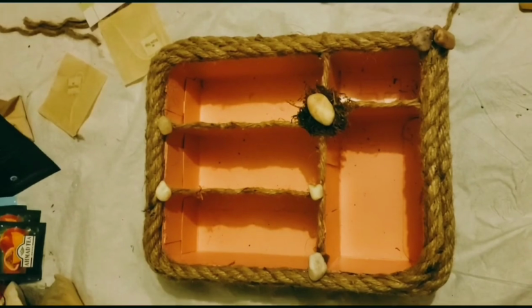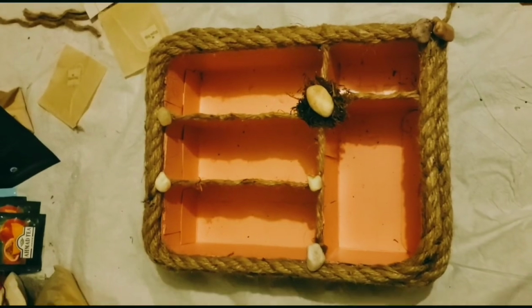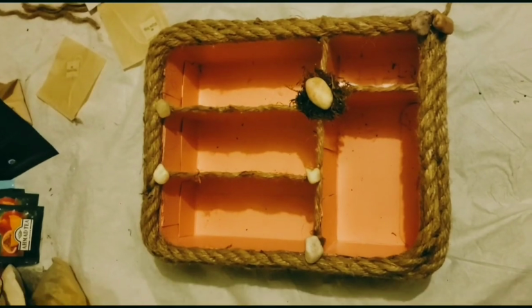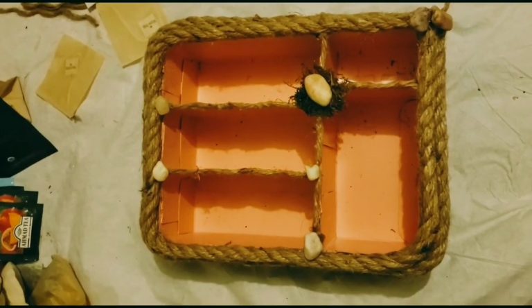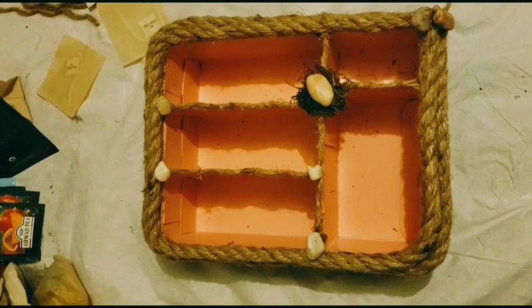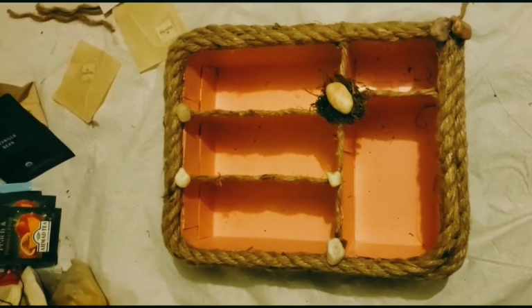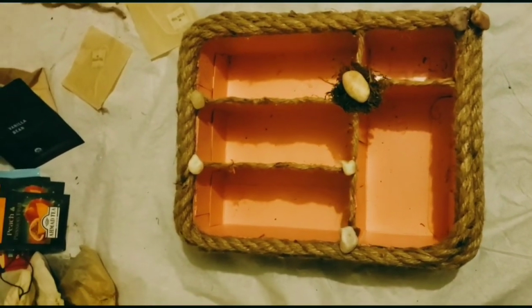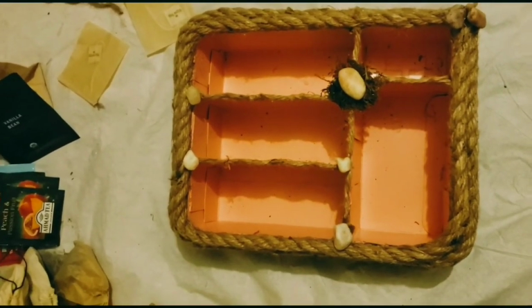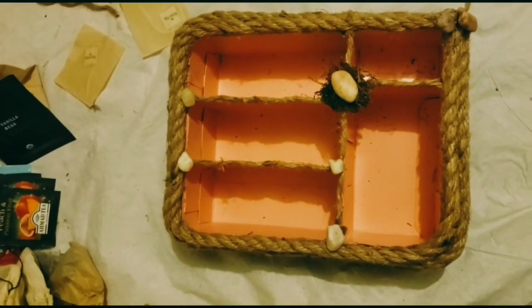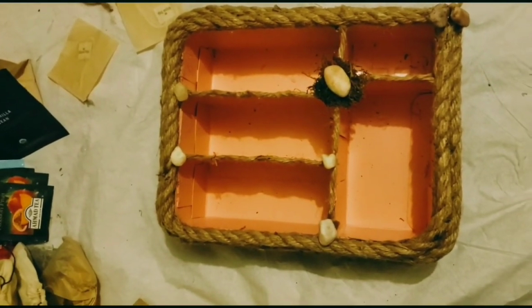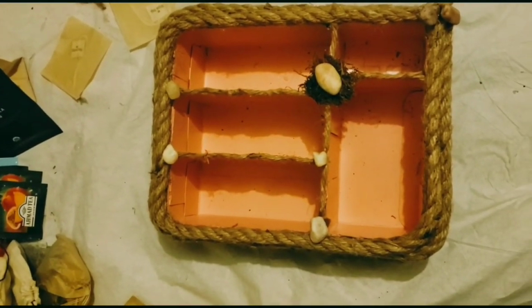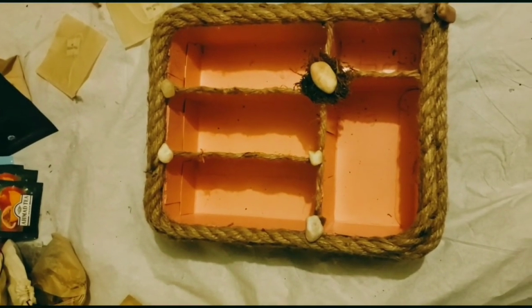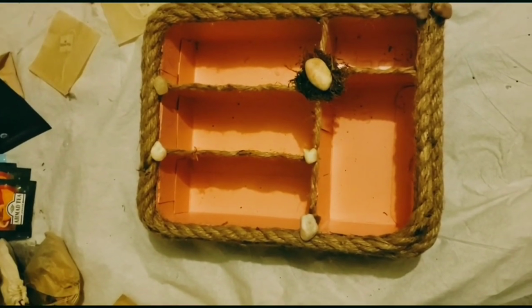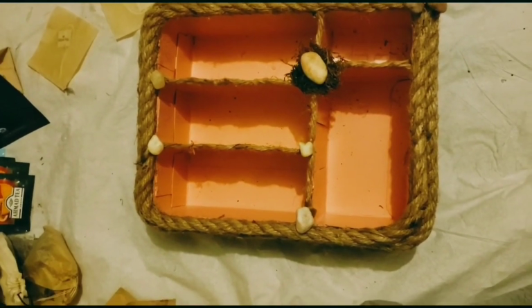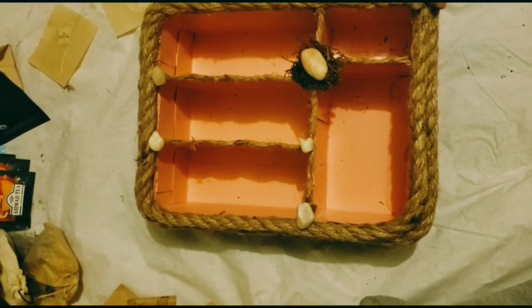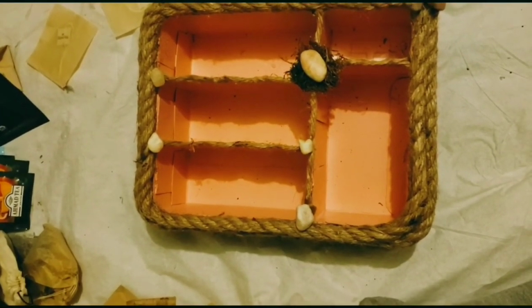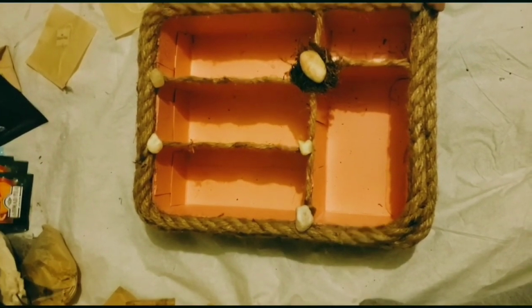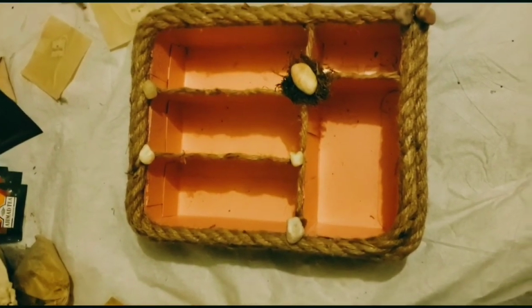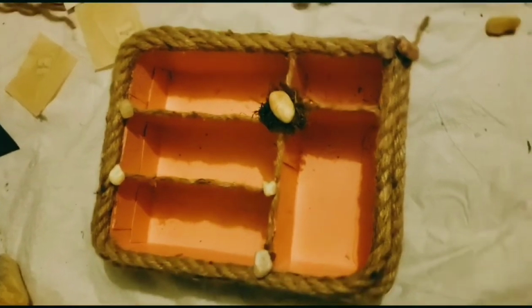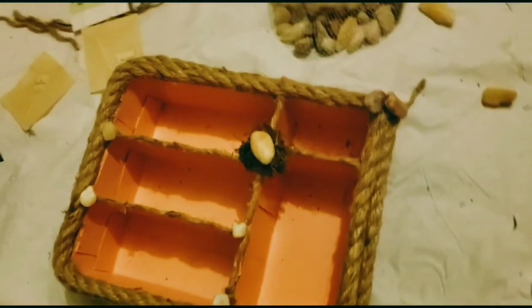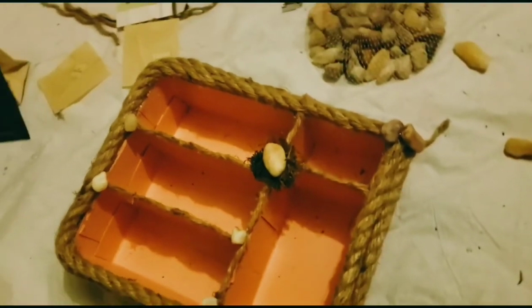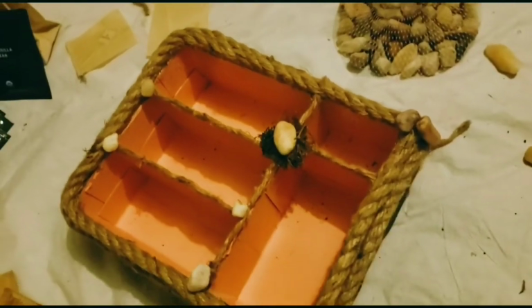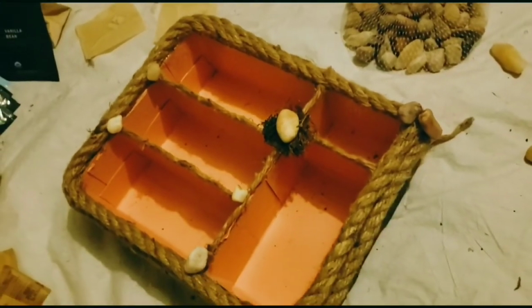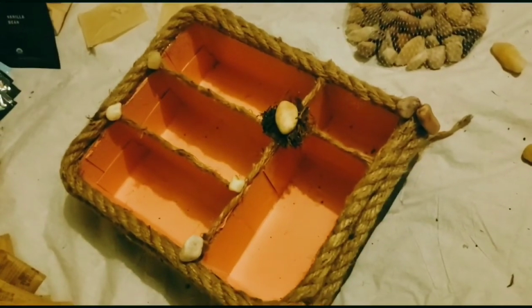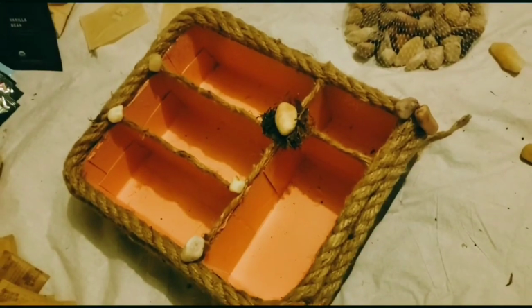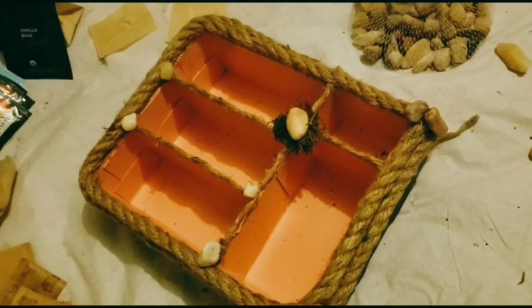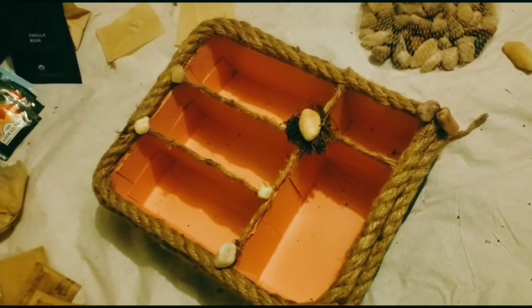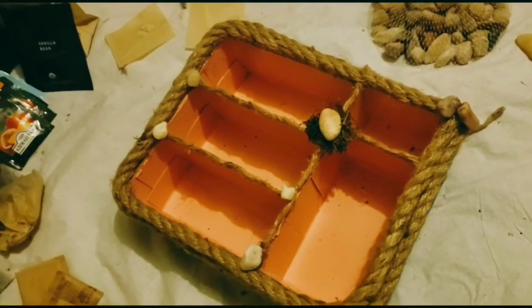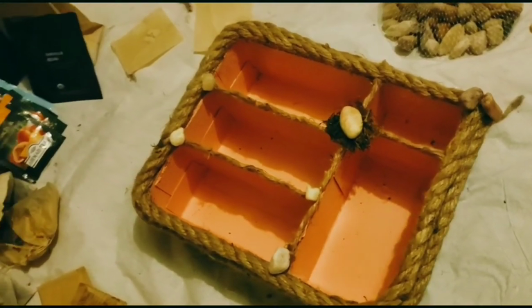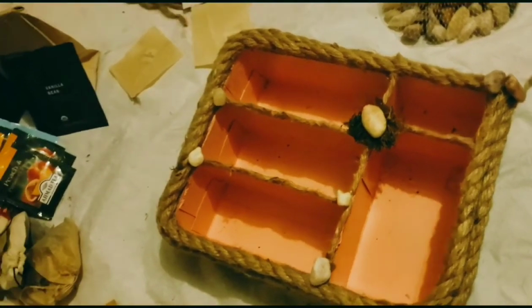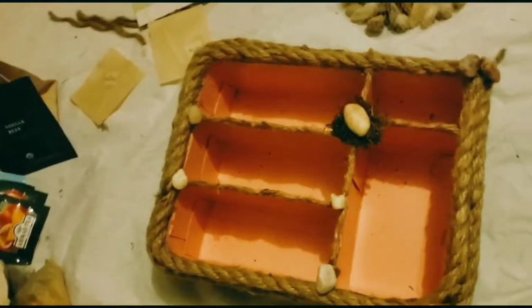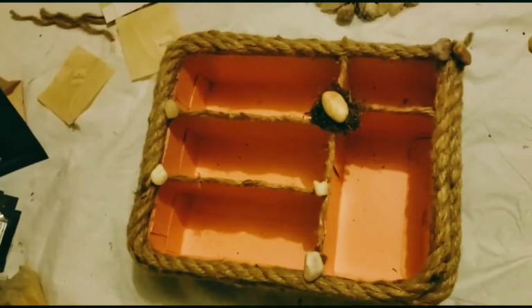I went ahead and added rope, rock, and moss because I thought it would look cuter that way, along with the pink. I think it's pretty good.